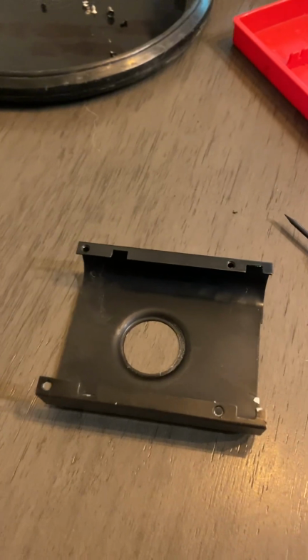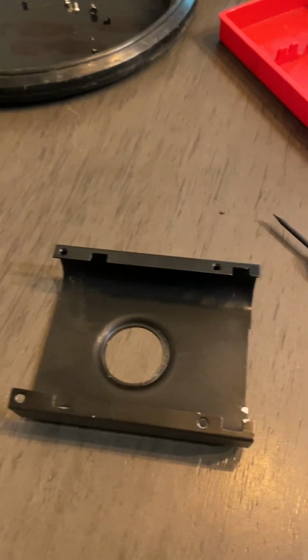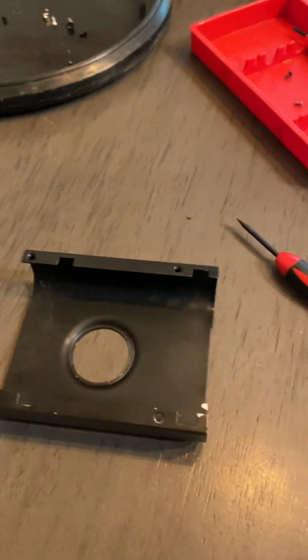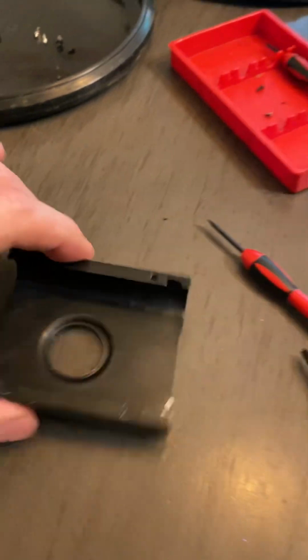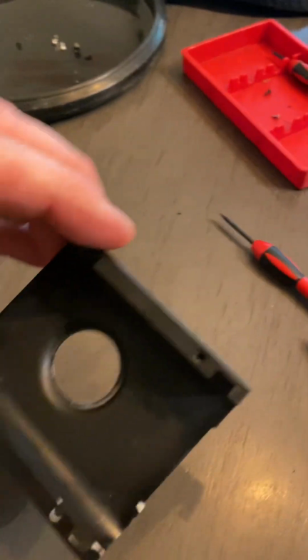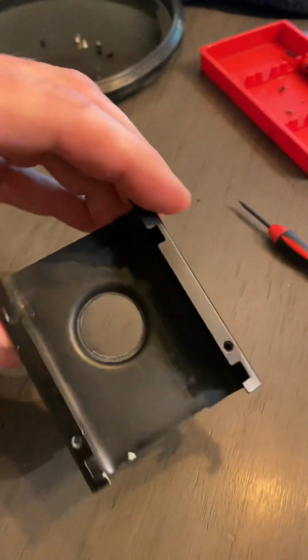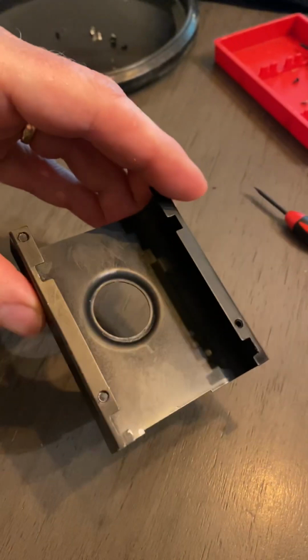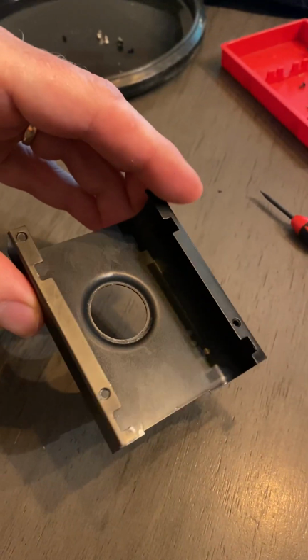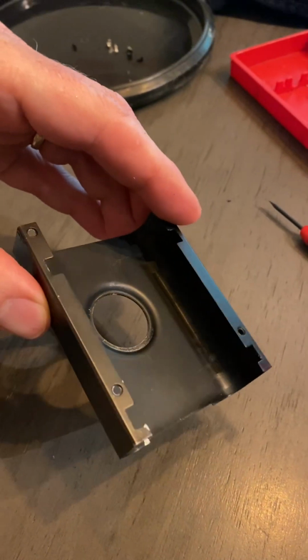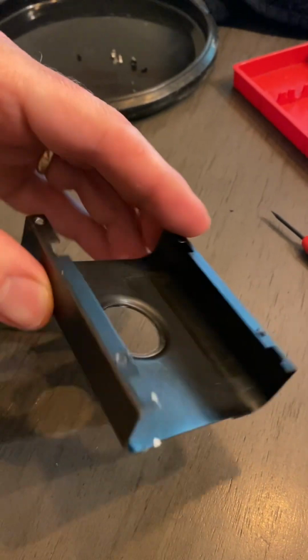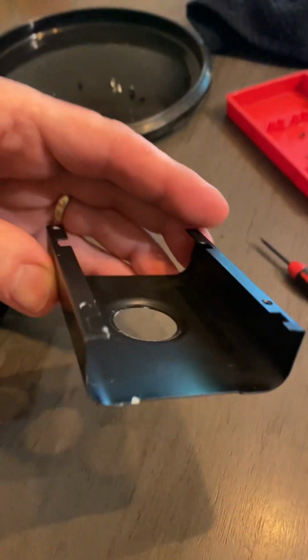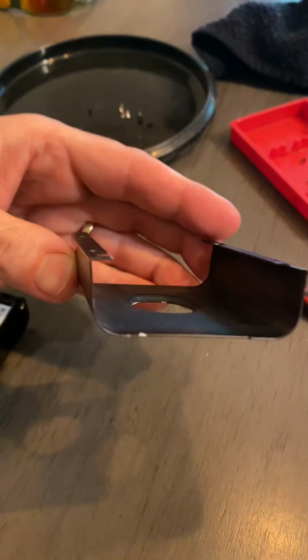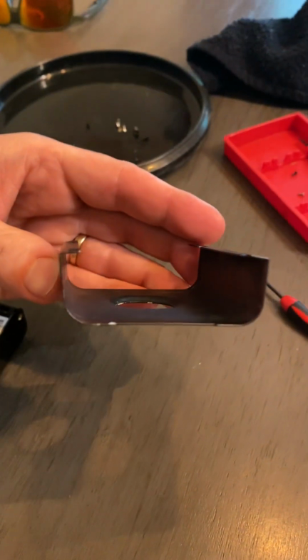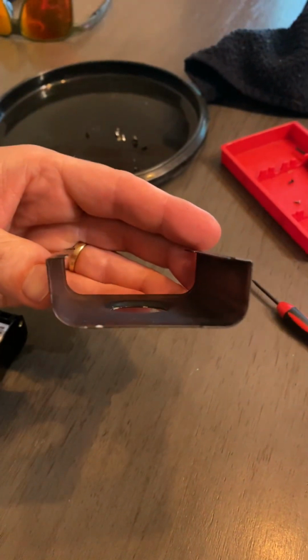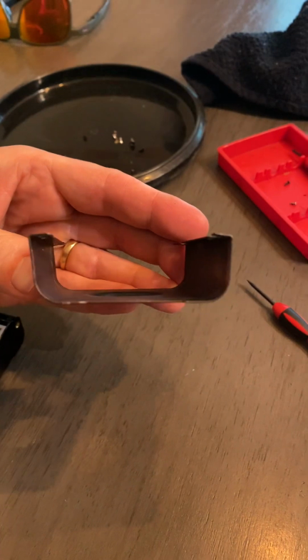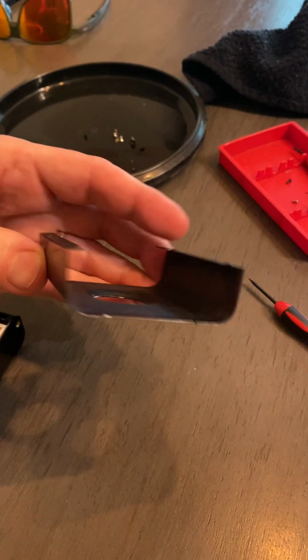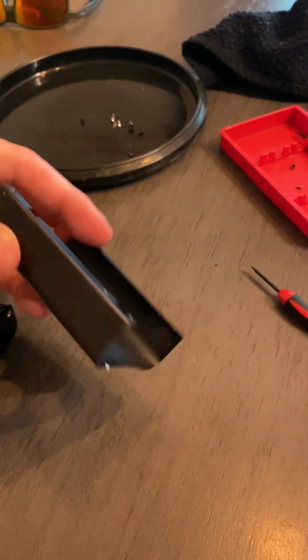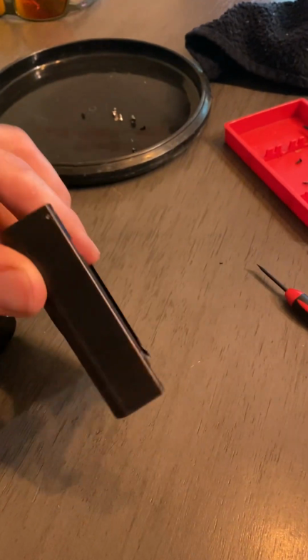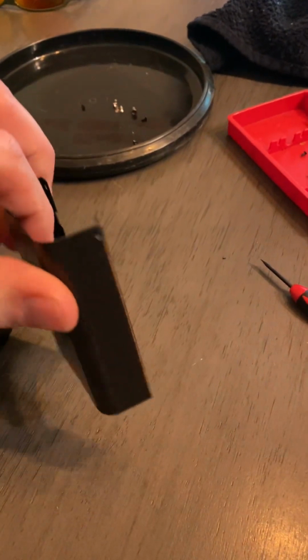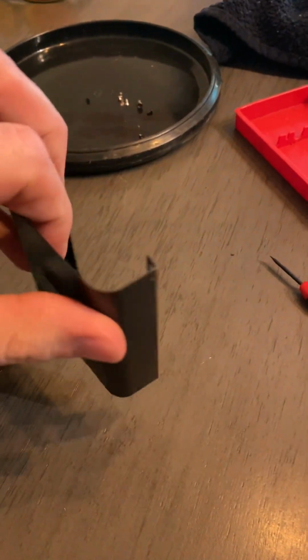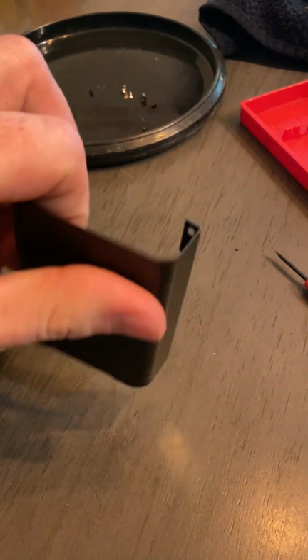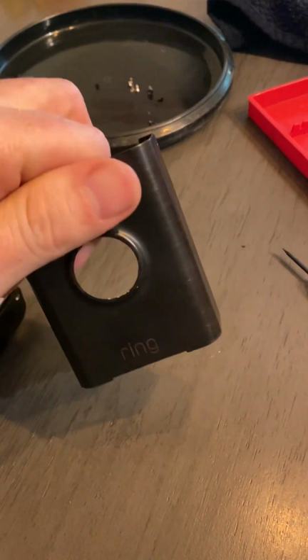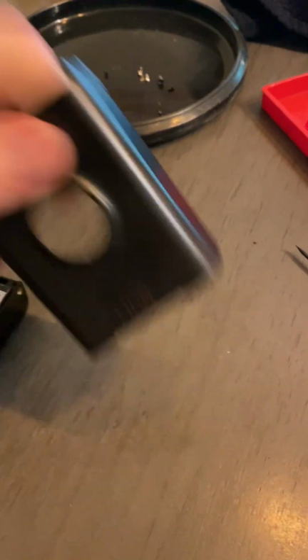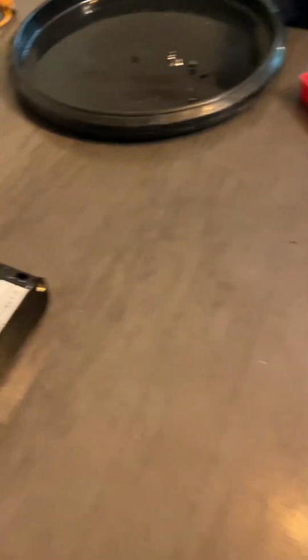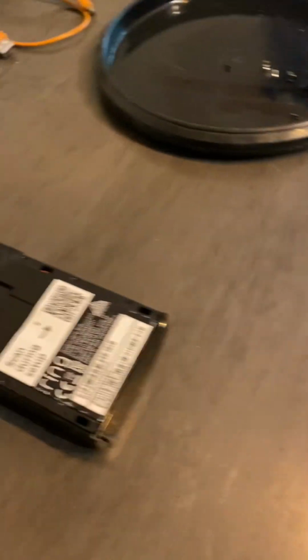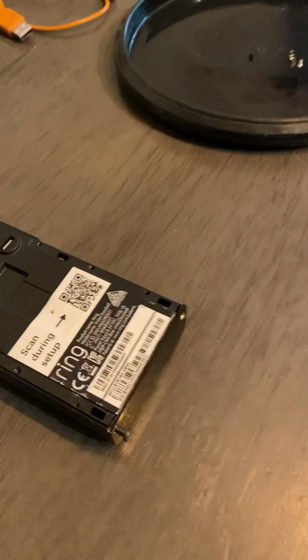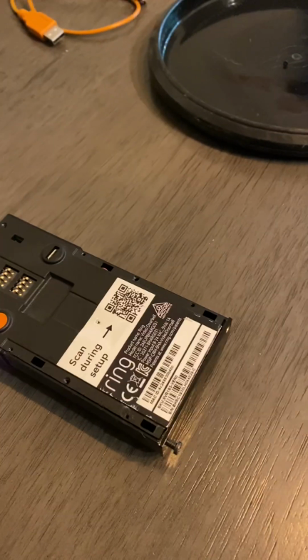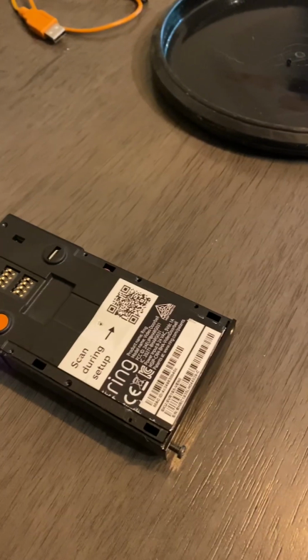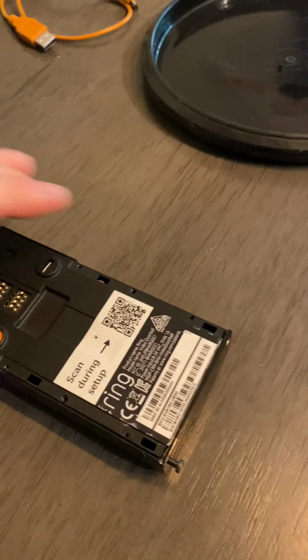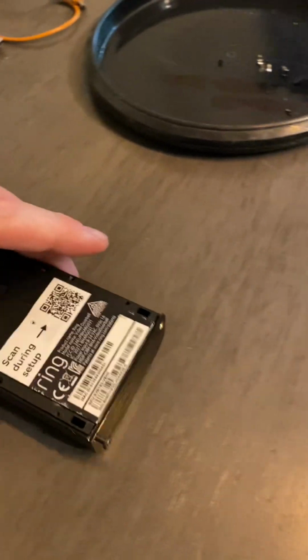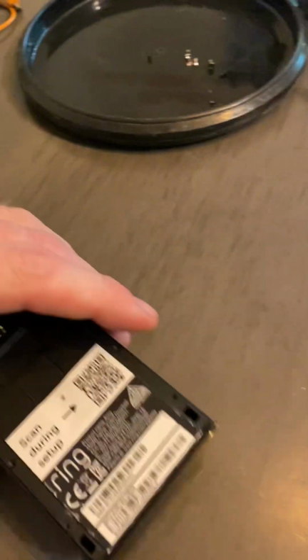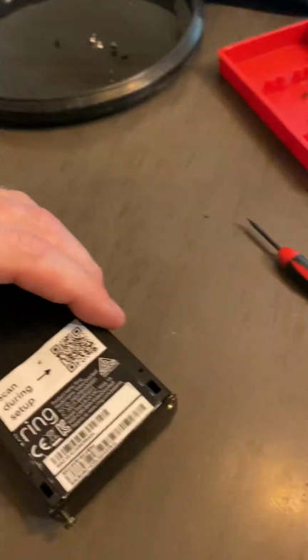So that's what it looks like when you get it off. It's slightly bent, just a little bit, but nothing major. I can bend it back when I'm all done putting it back together.